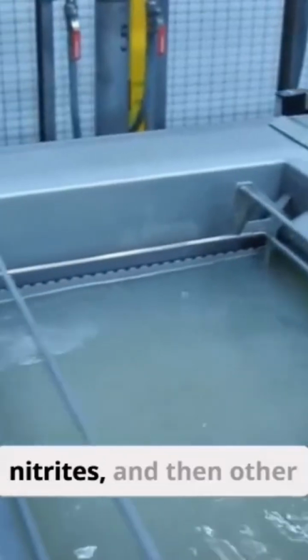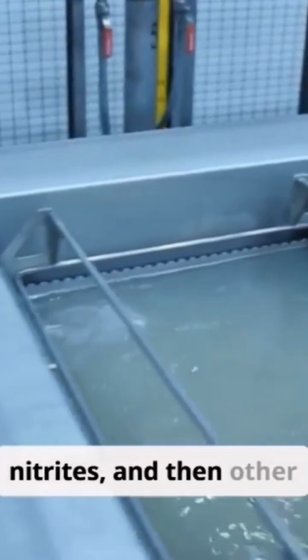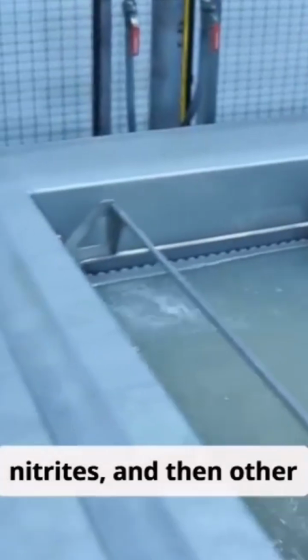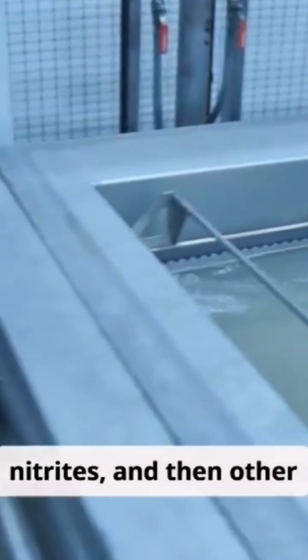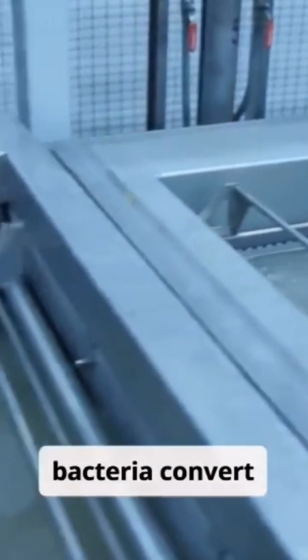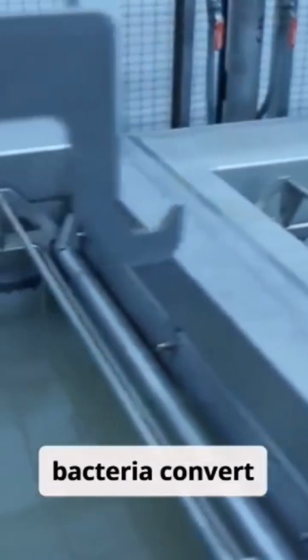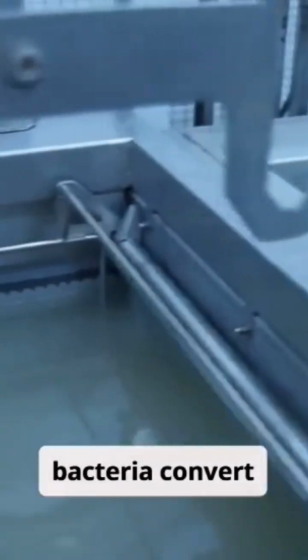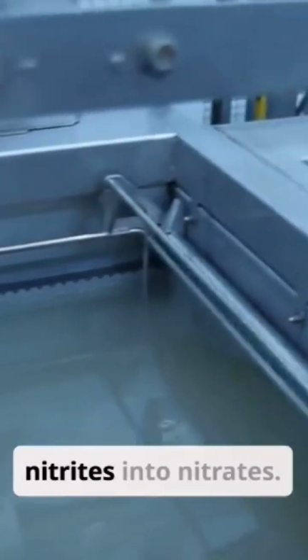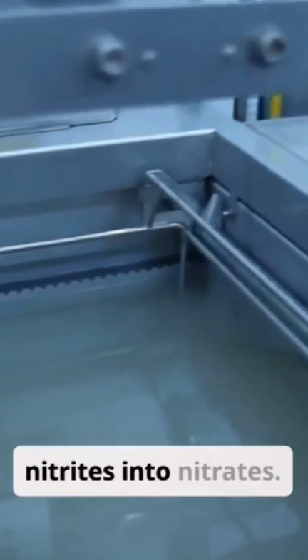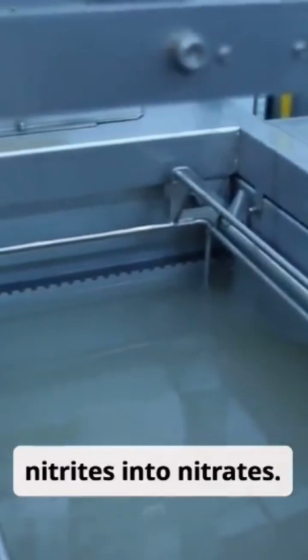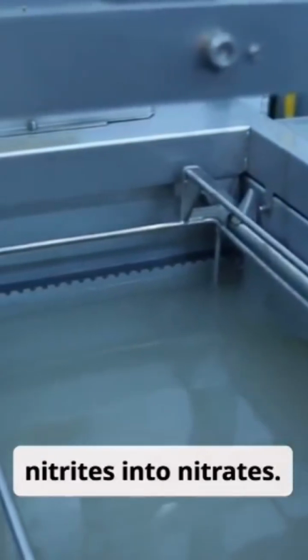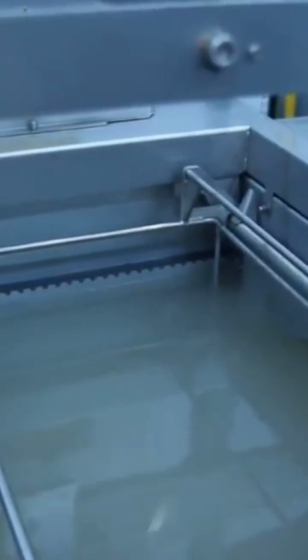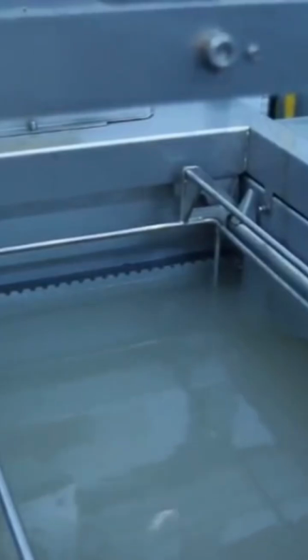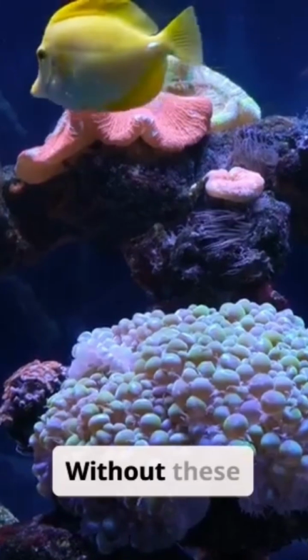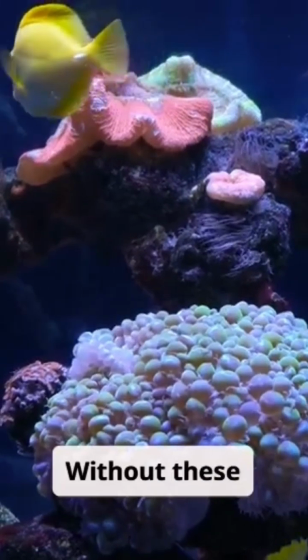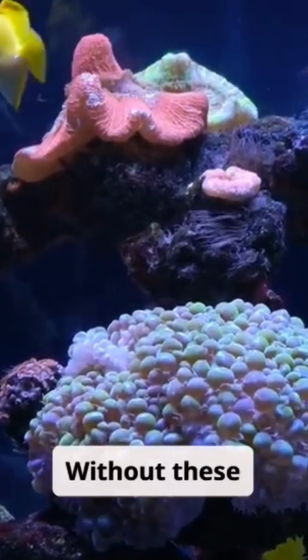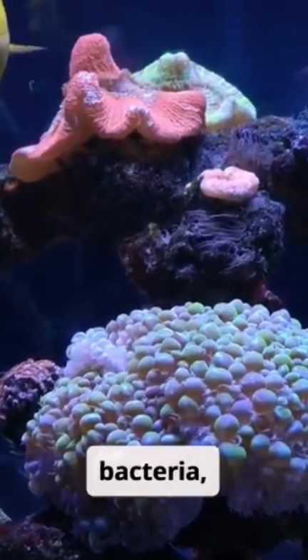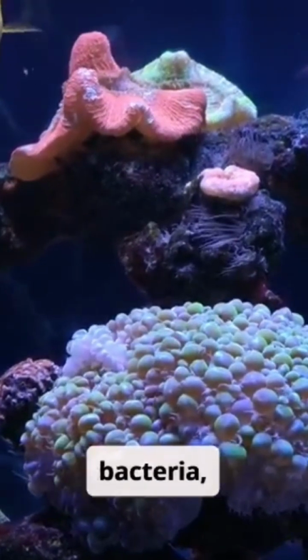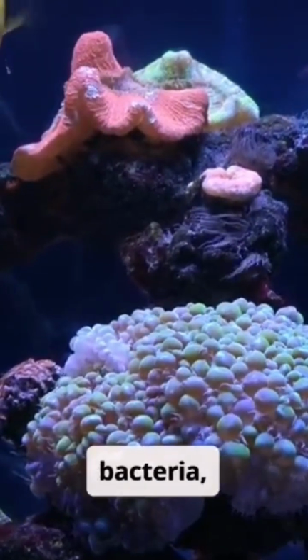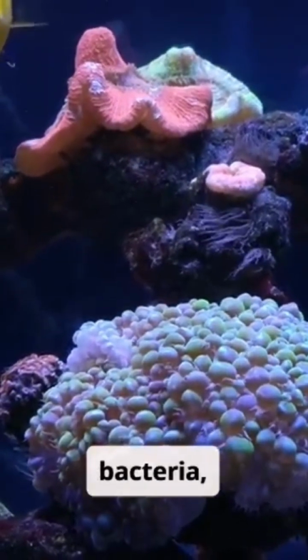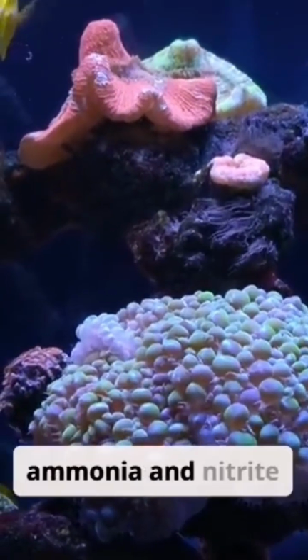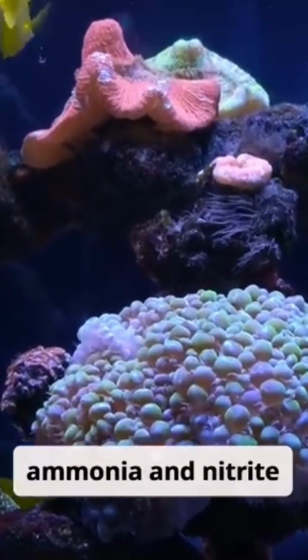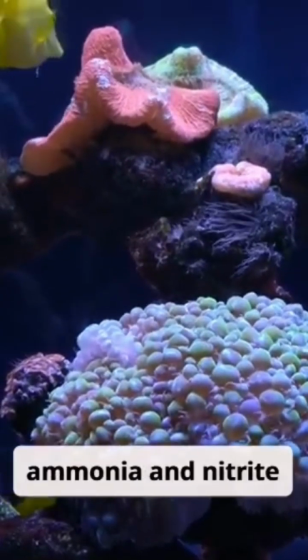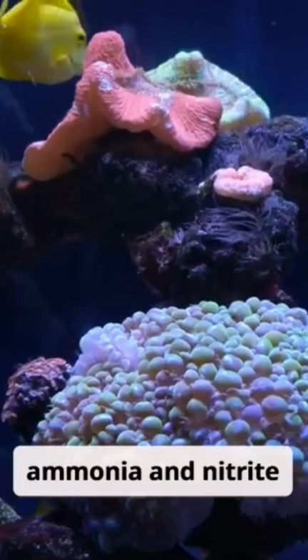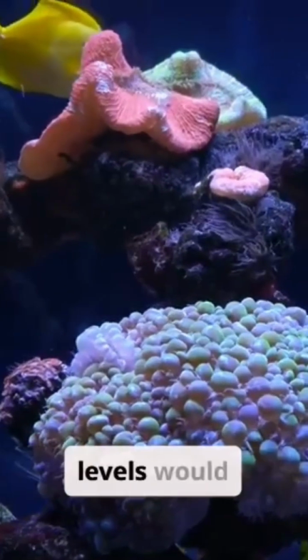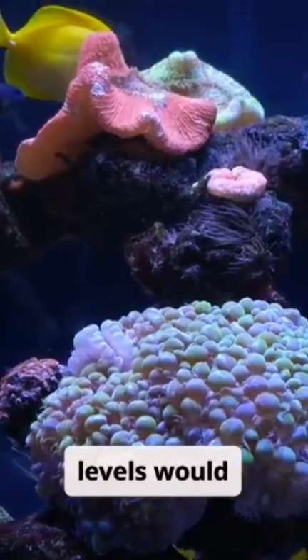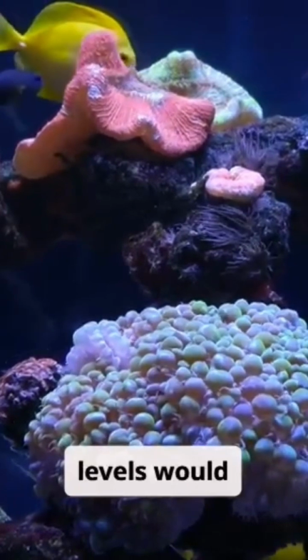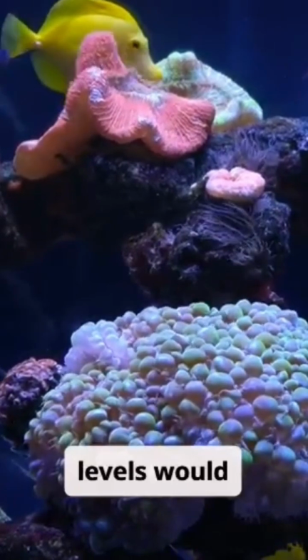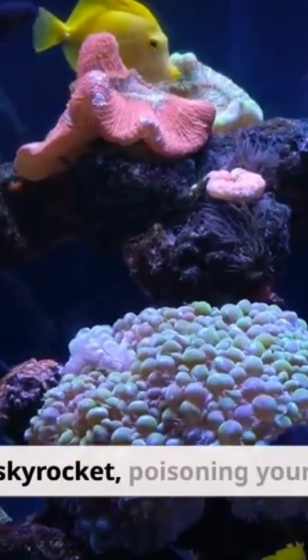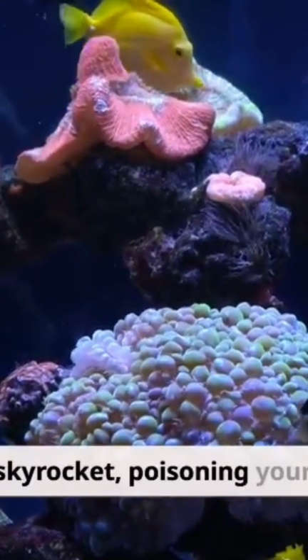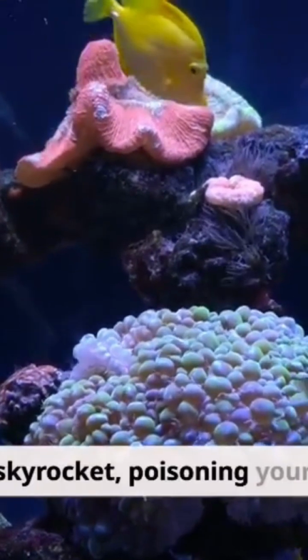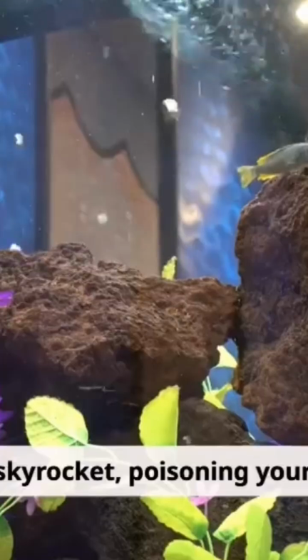Then other bacteria convert nitrites into nitrates. Without these bacteria, ammonia and nitrite levels would skyrocket, poisoning your fish.